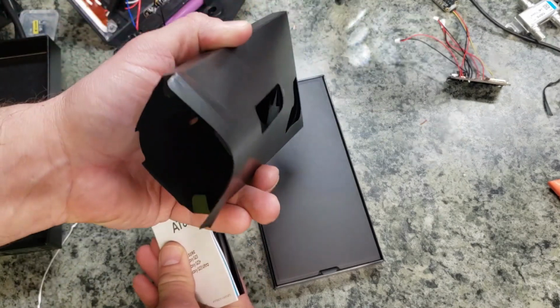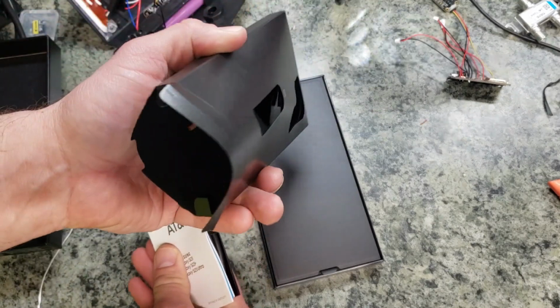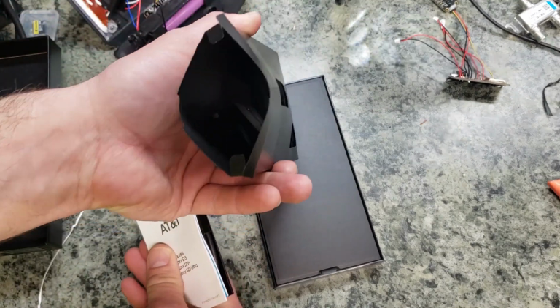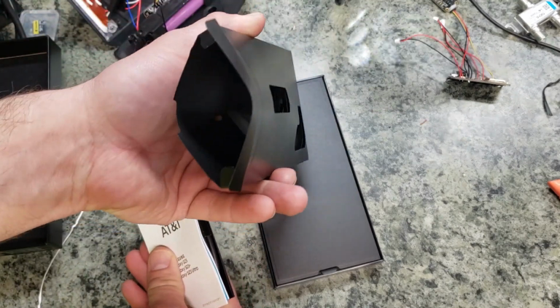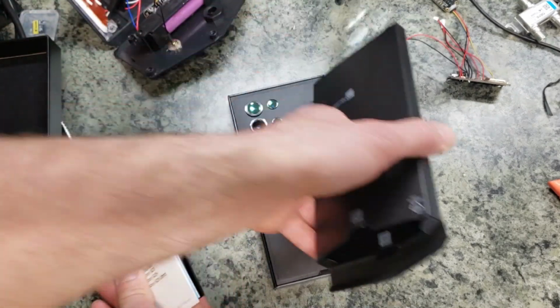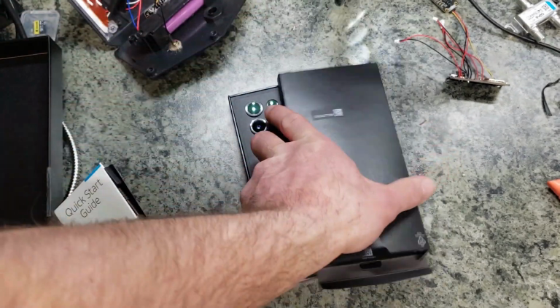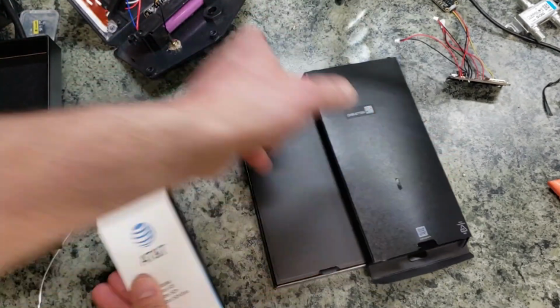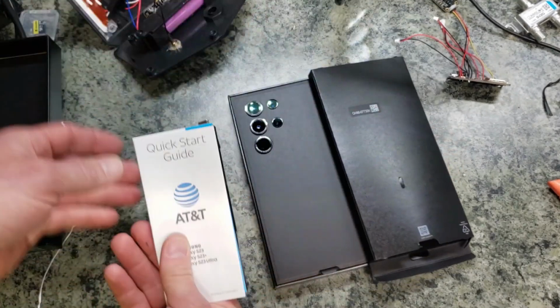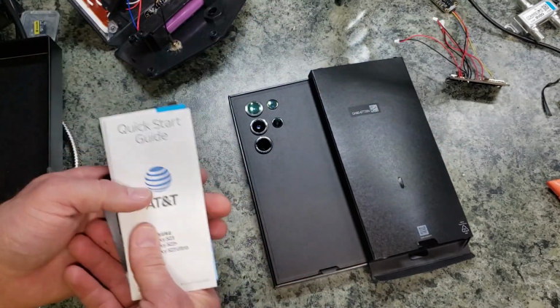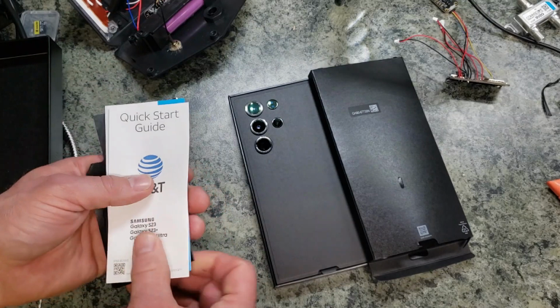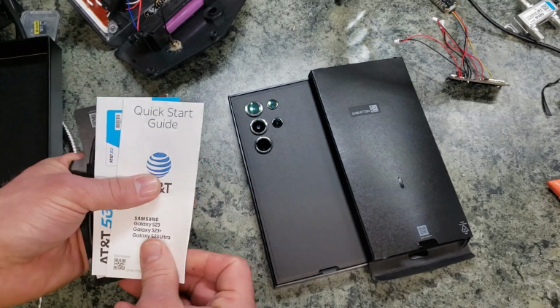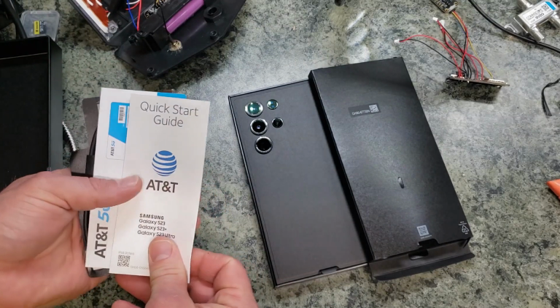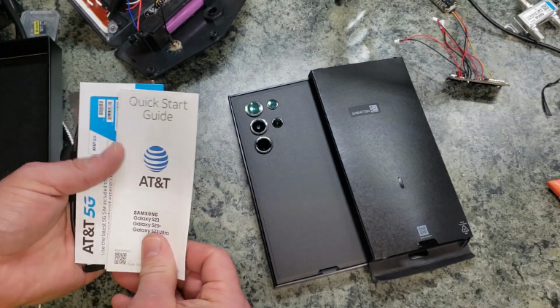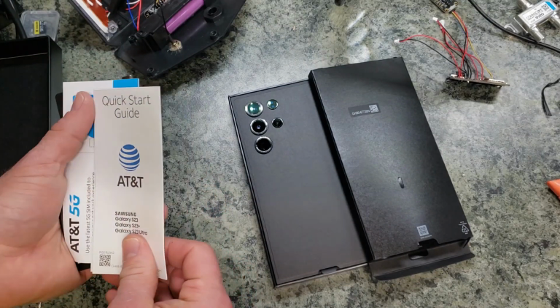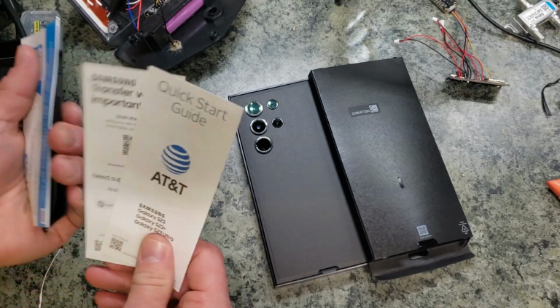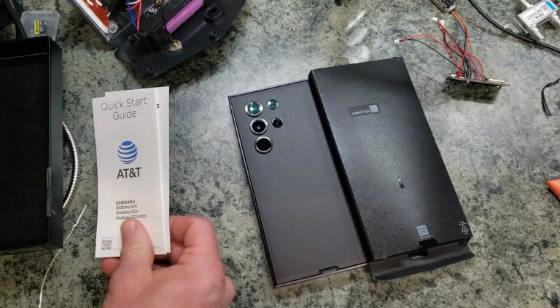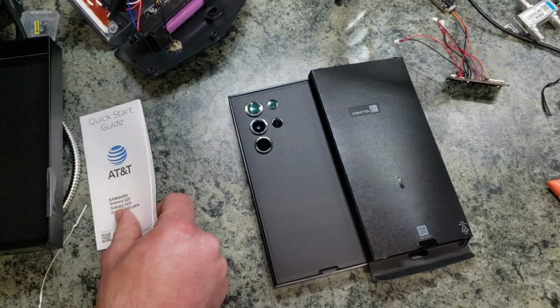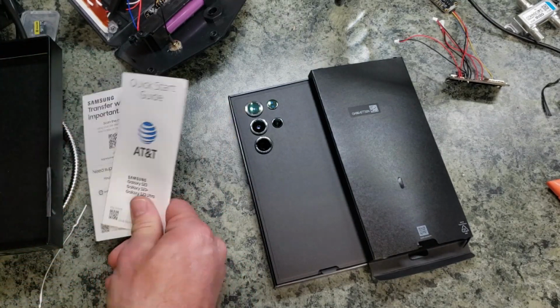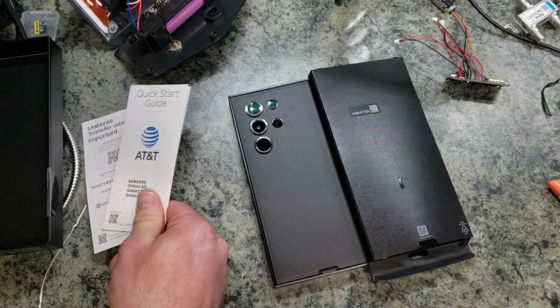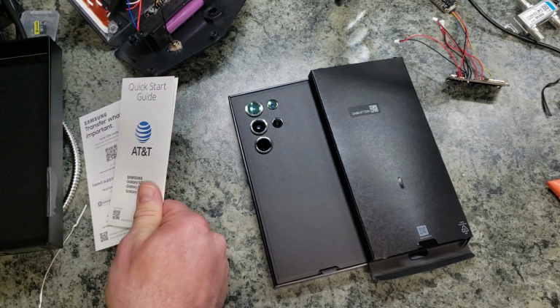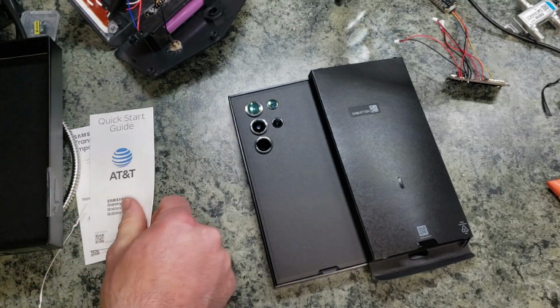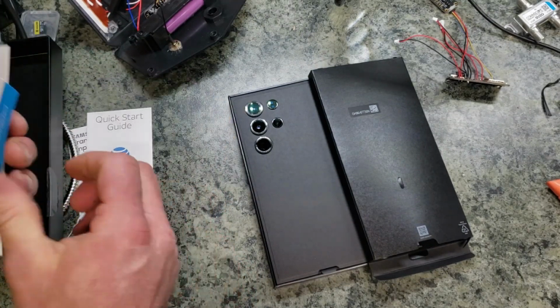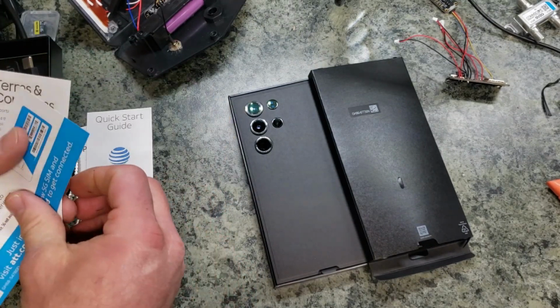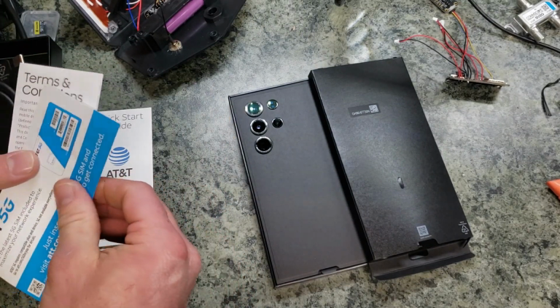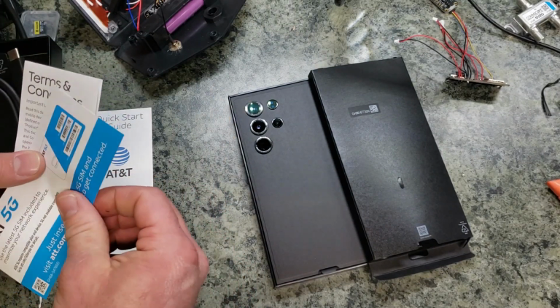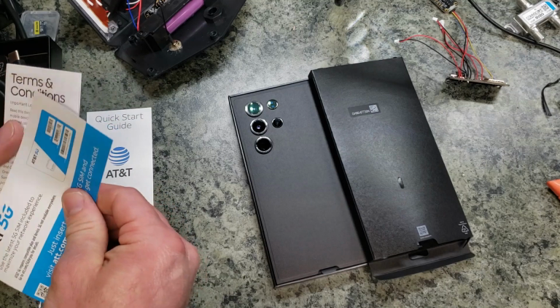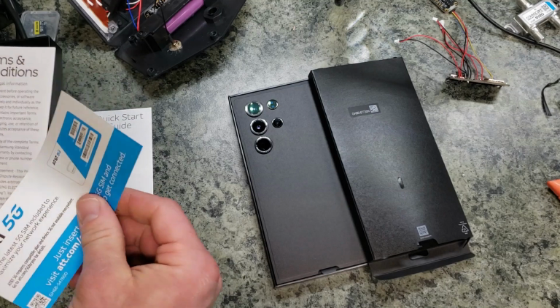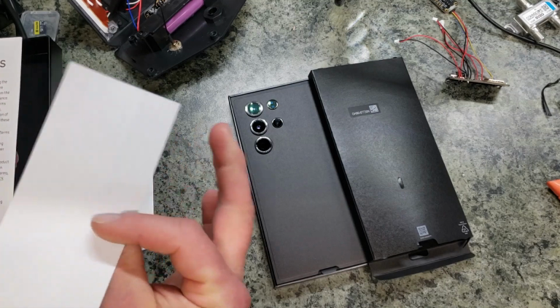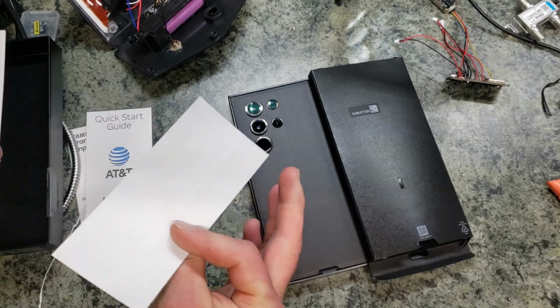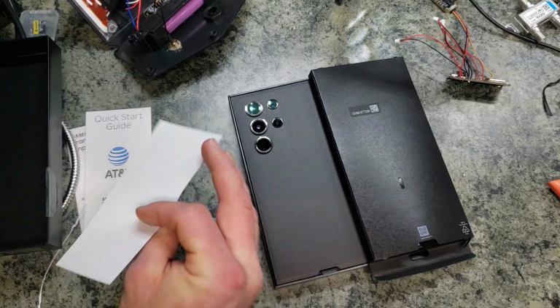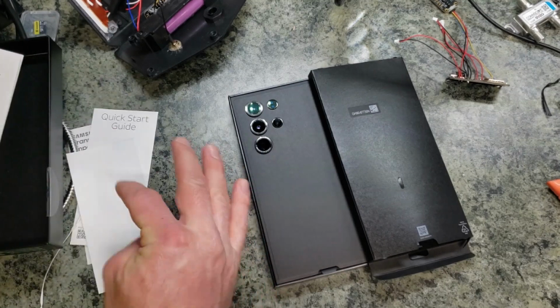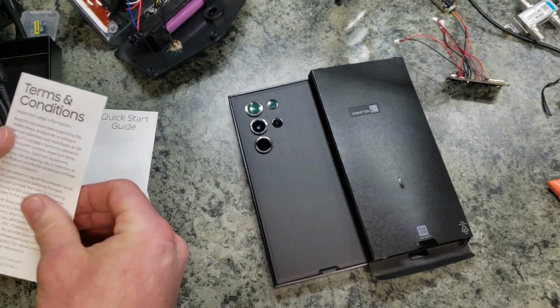We do have the card extractor, AT&T quick start information, and information about the 5G SIM.